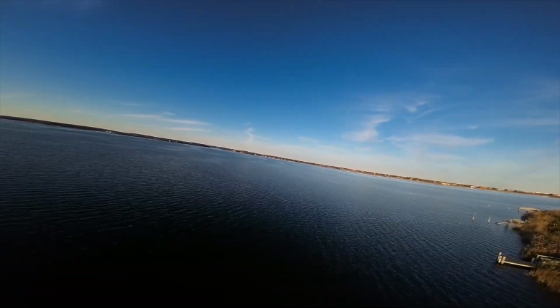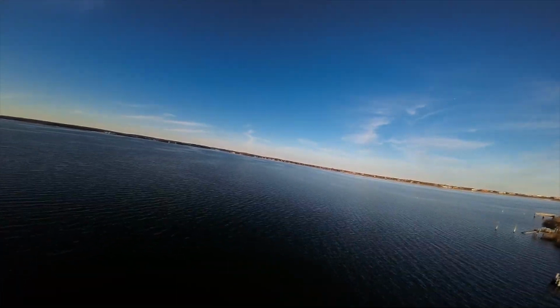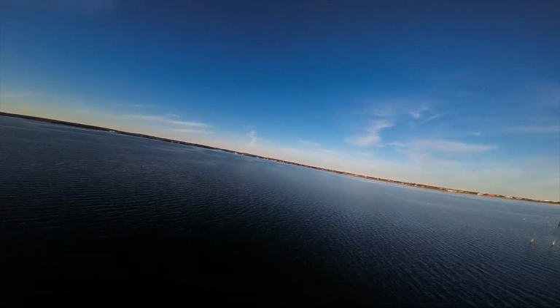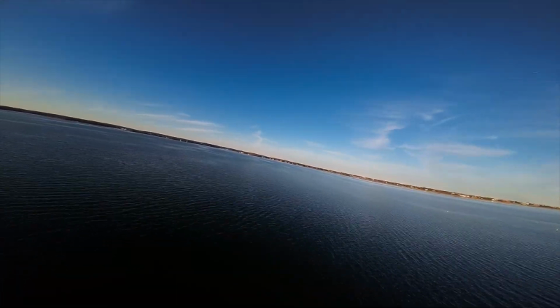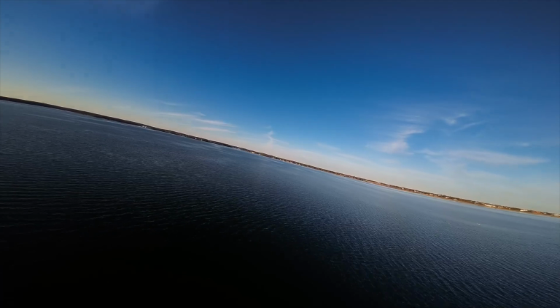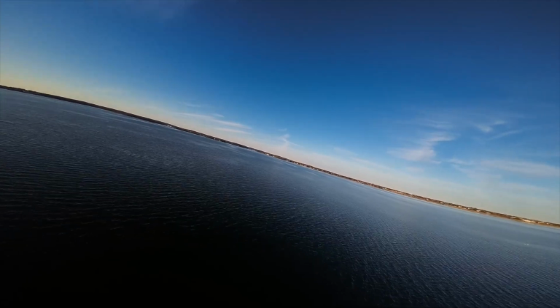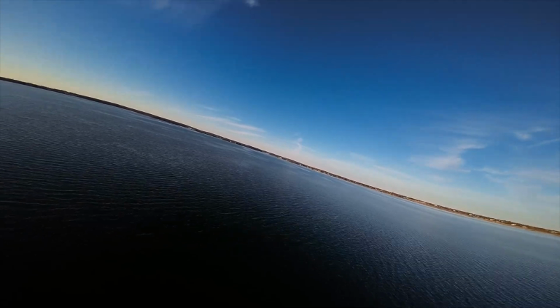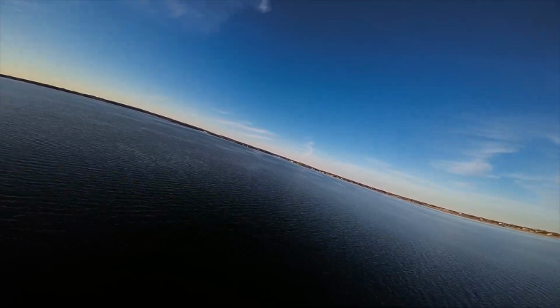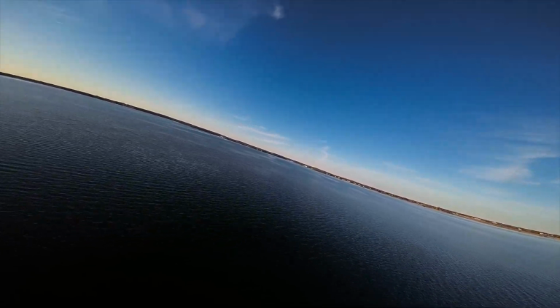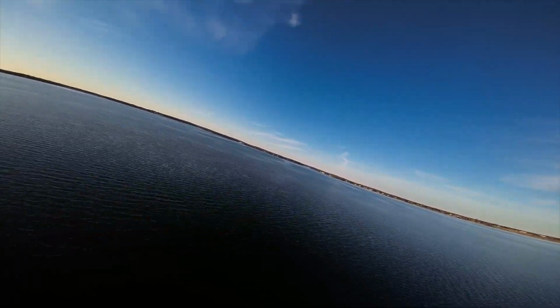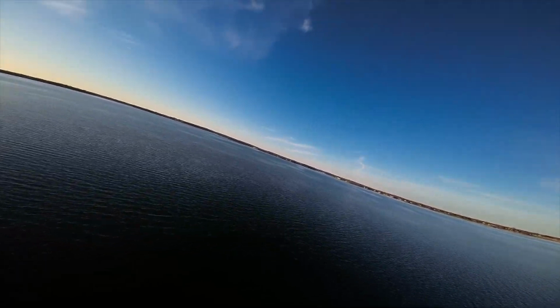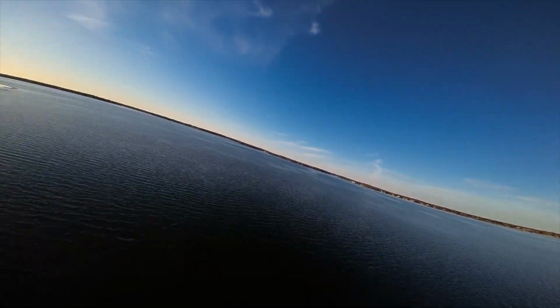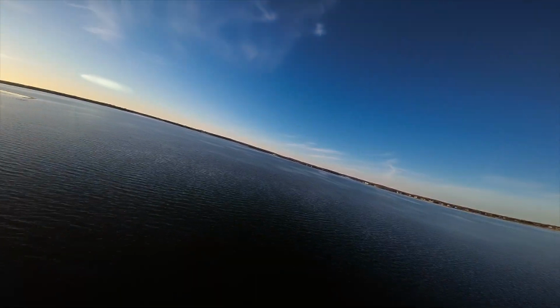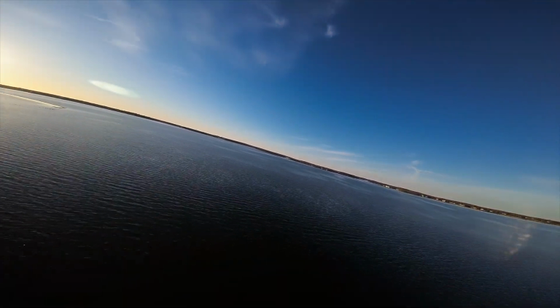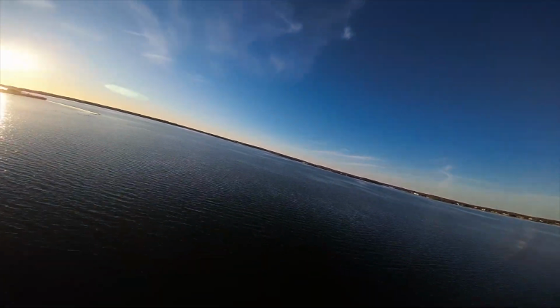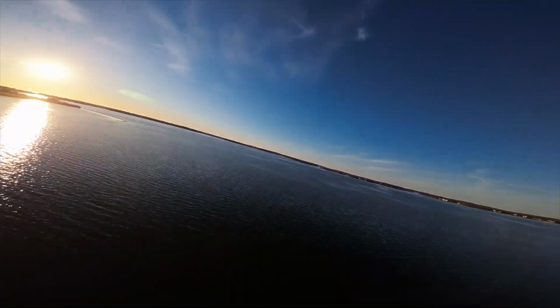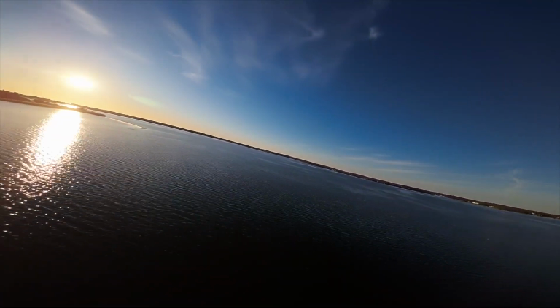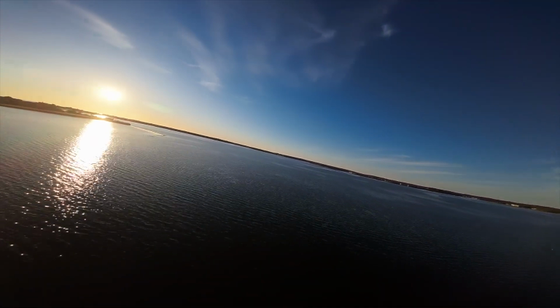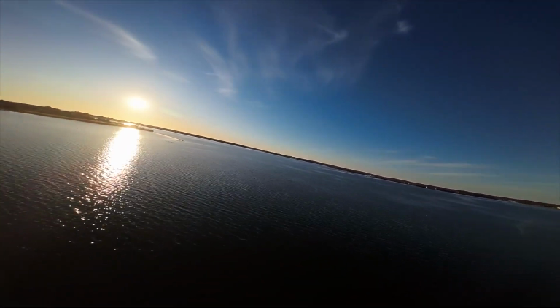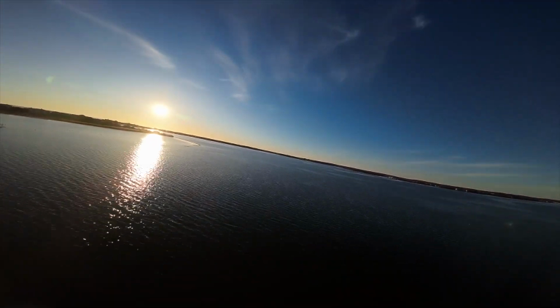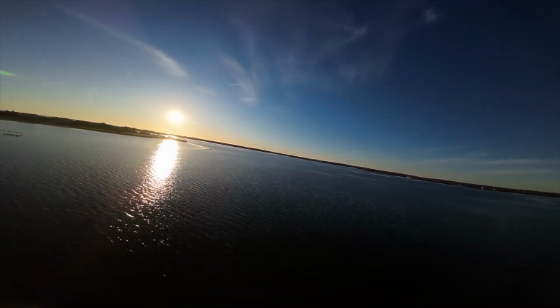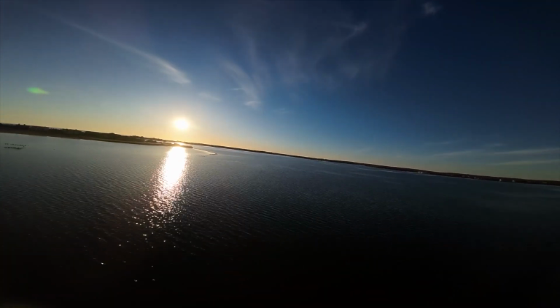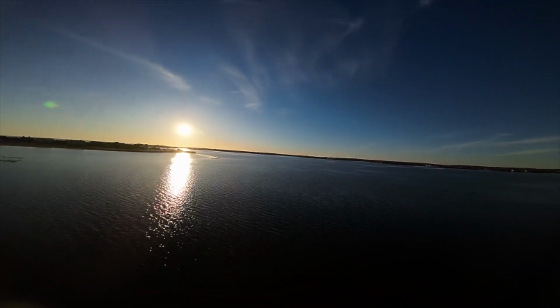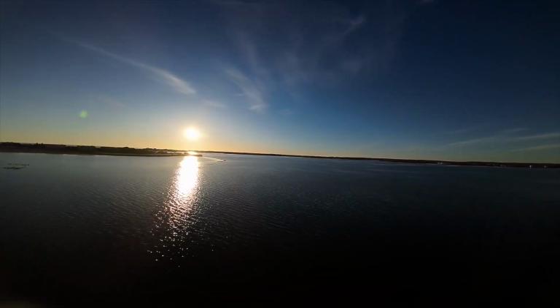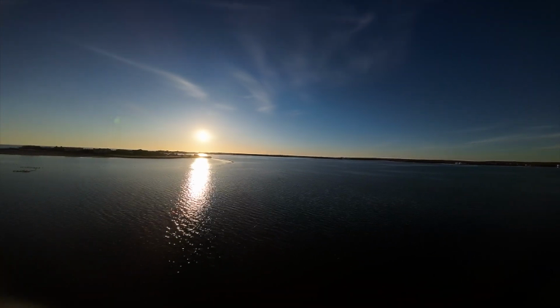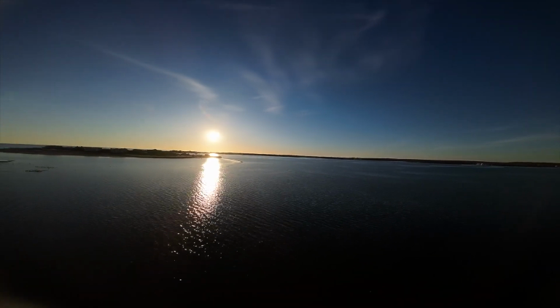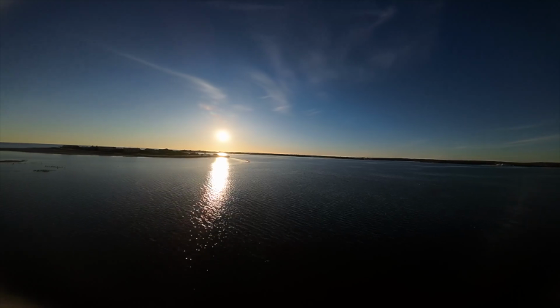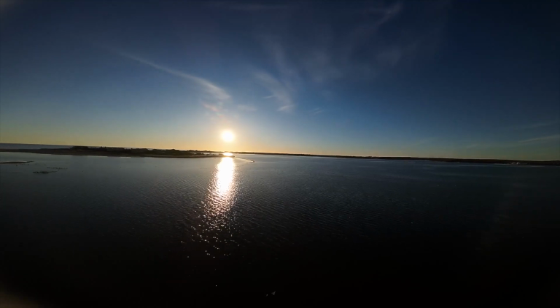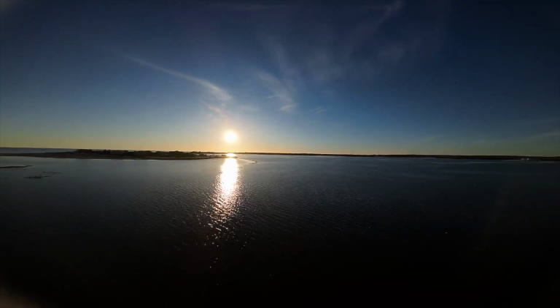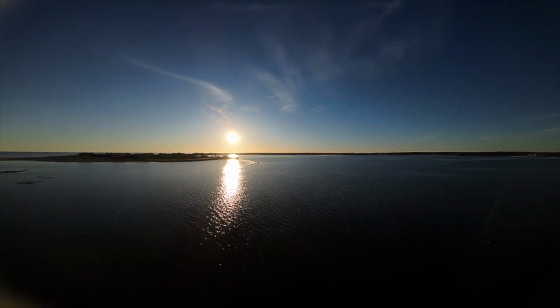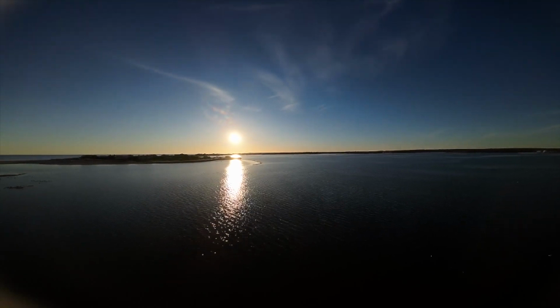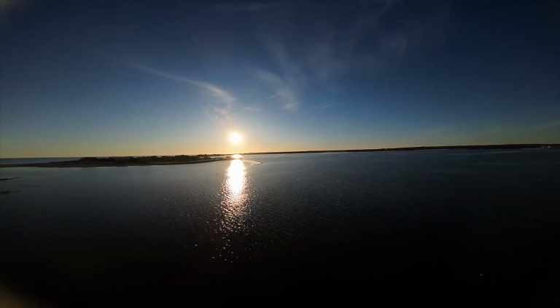It's a beautiful day at the beach — showing drone footage from the flight.